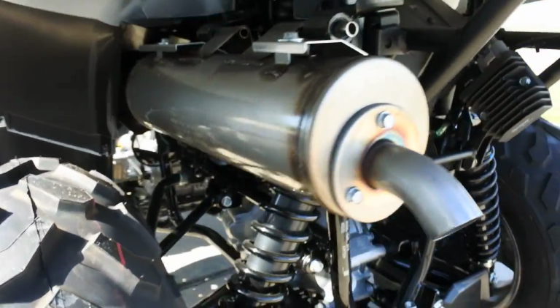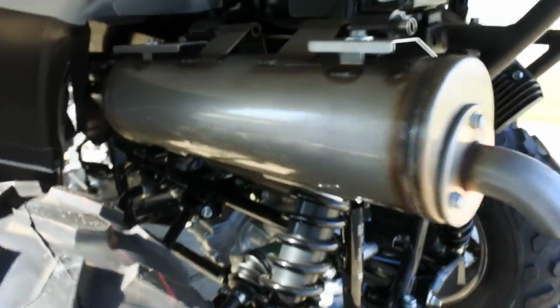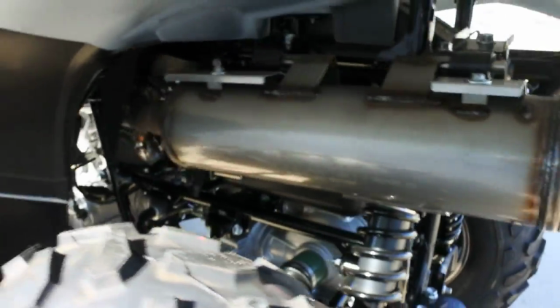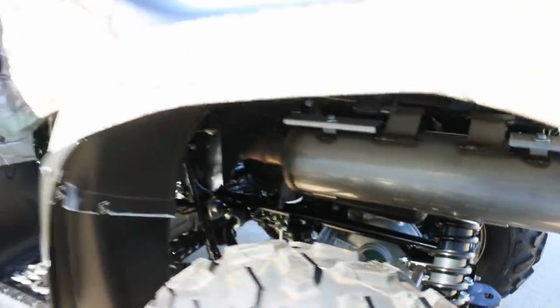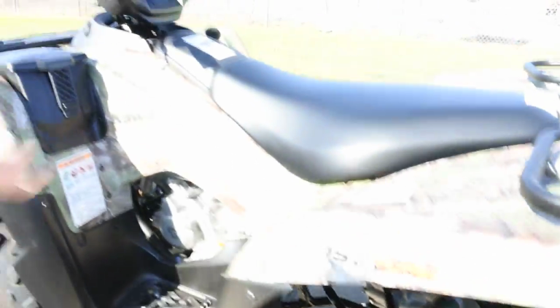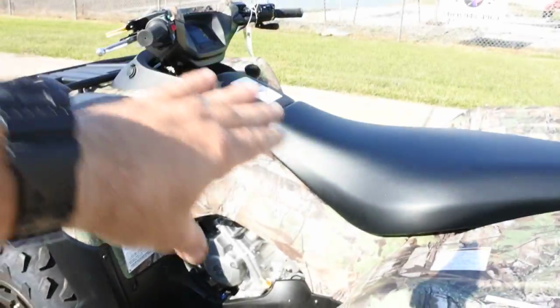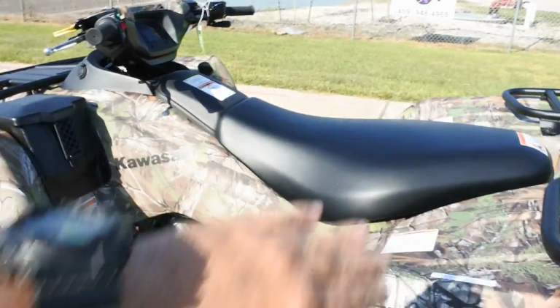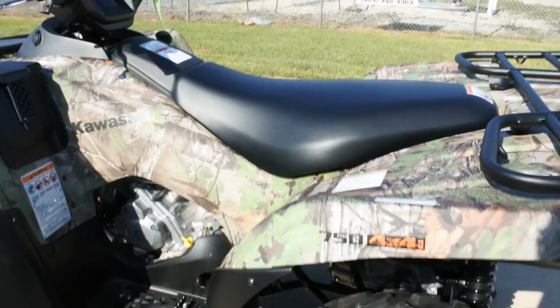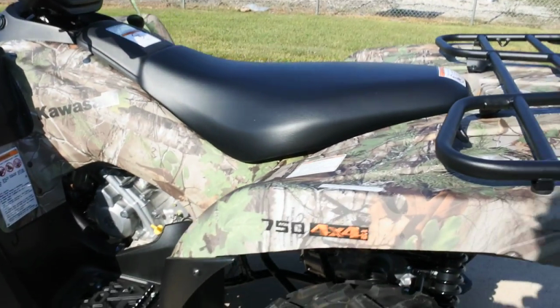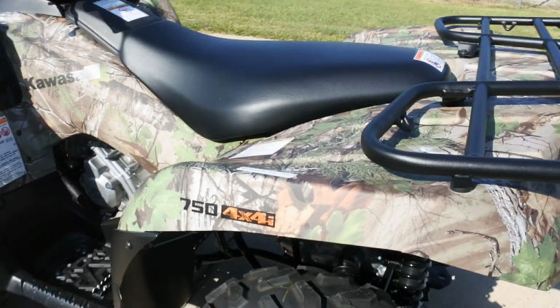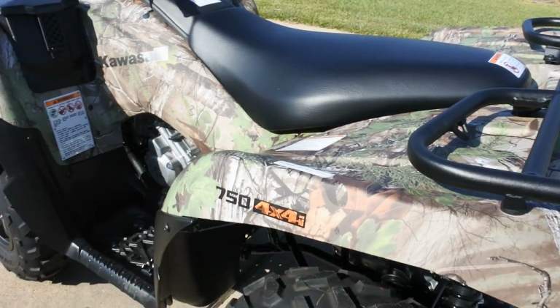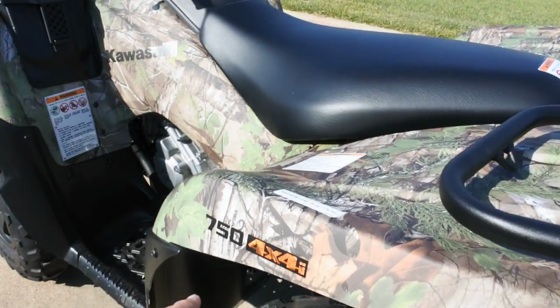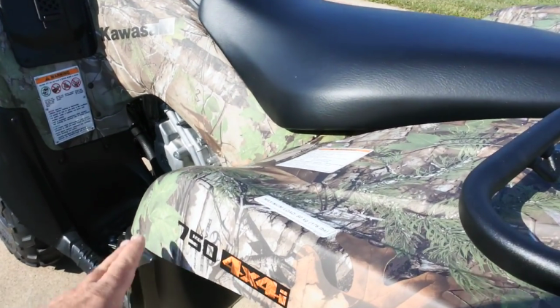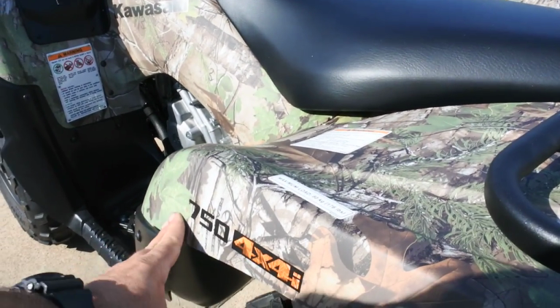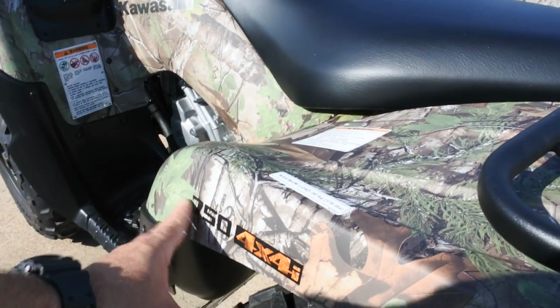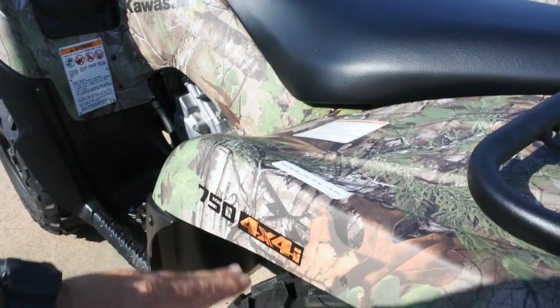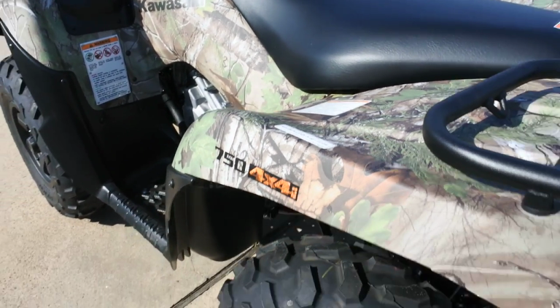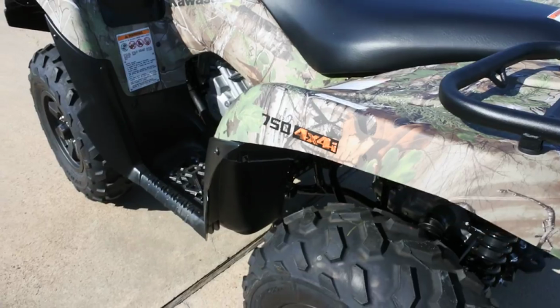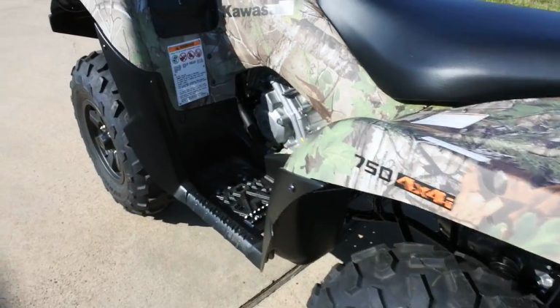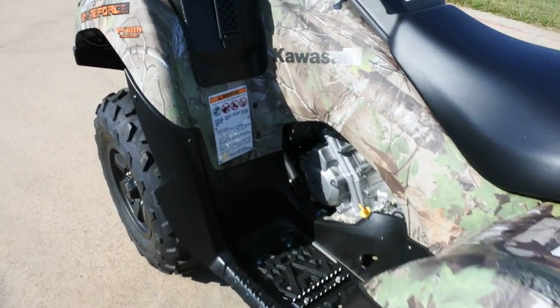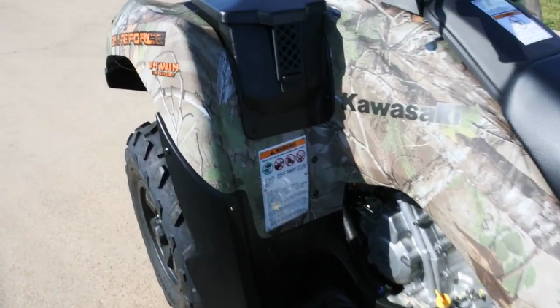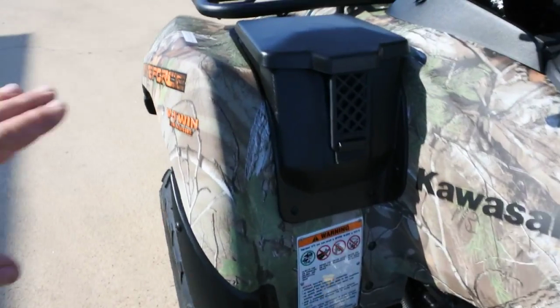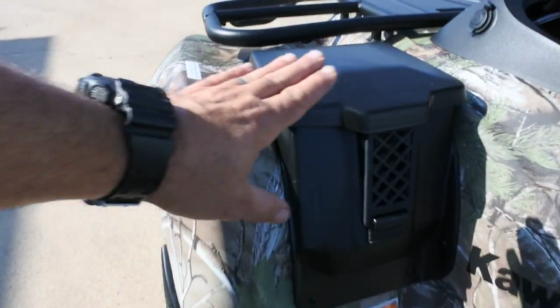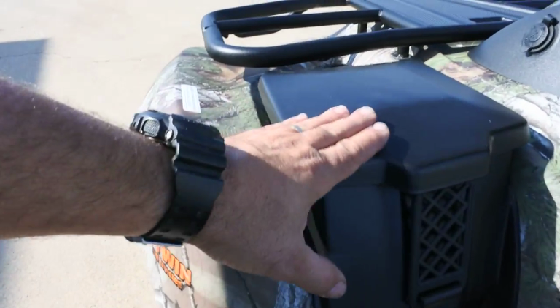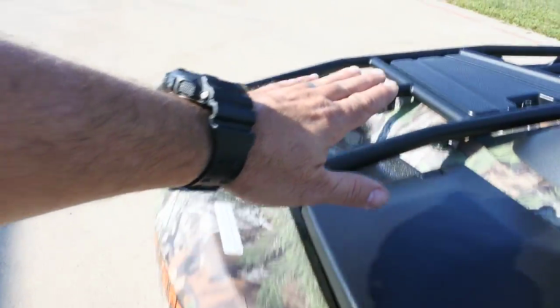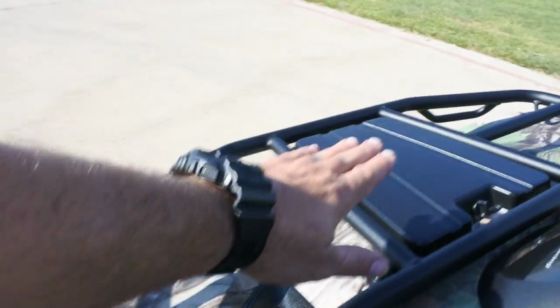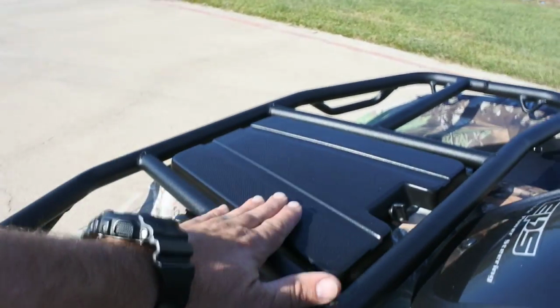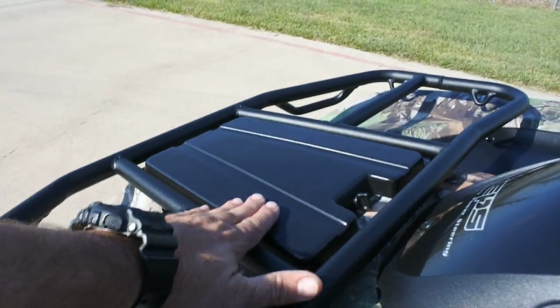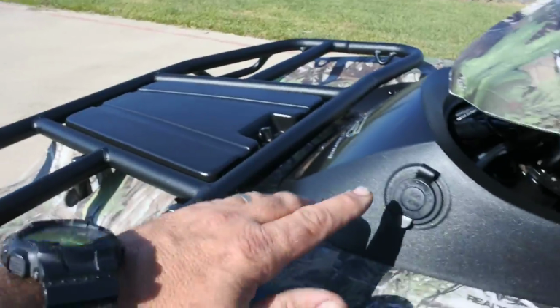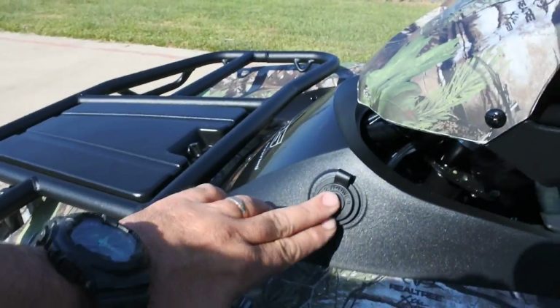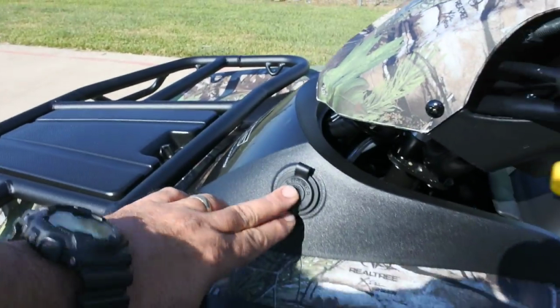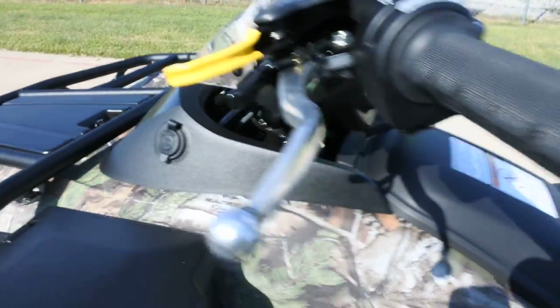Stainless steel muffler. Nice long seat. Of course, this is in this great looking Realtree Extra Green Camo pattern. Got a storage compartment here and another storage compartment here.